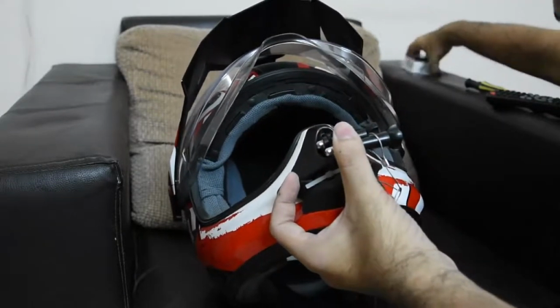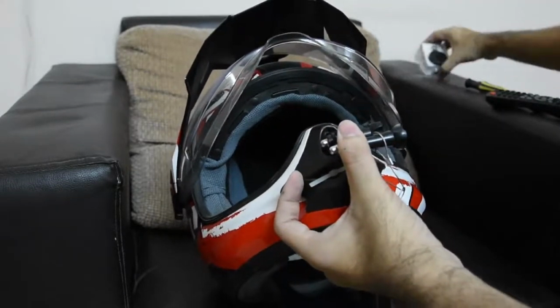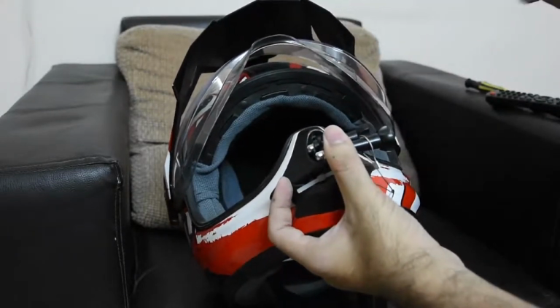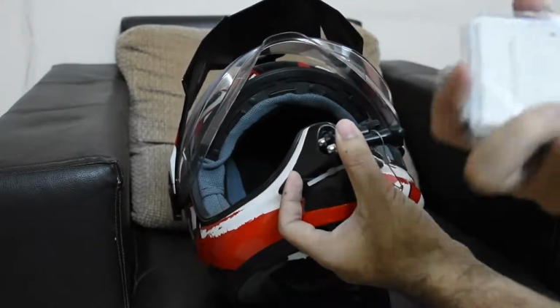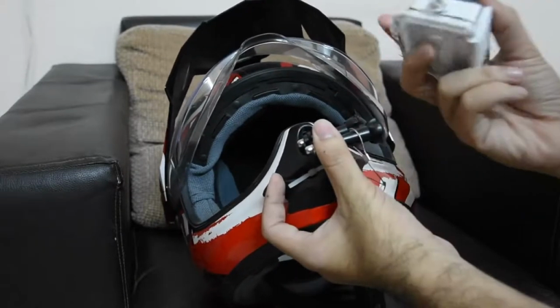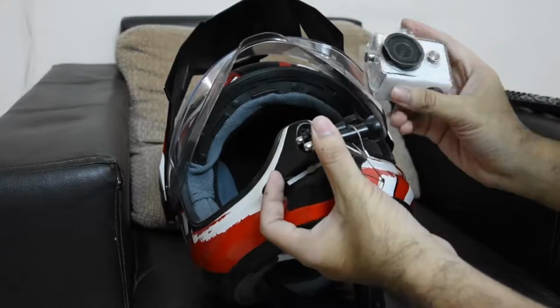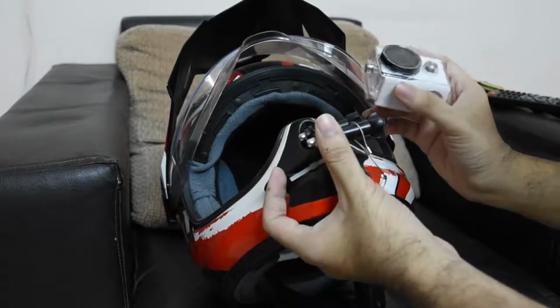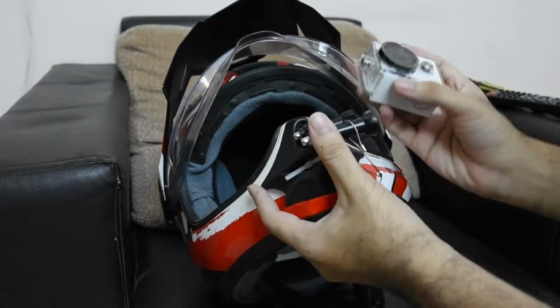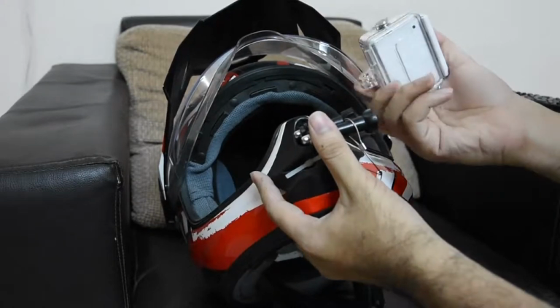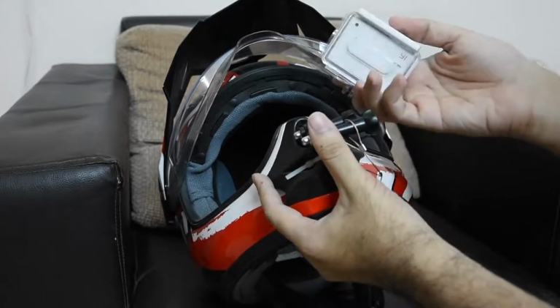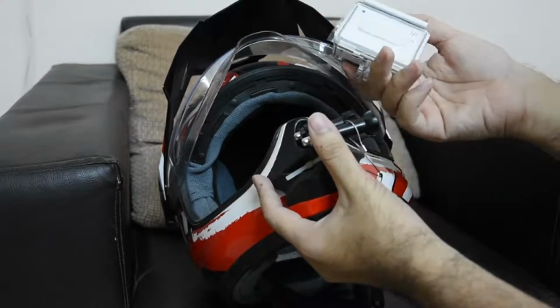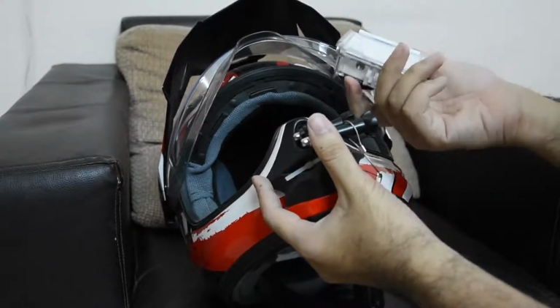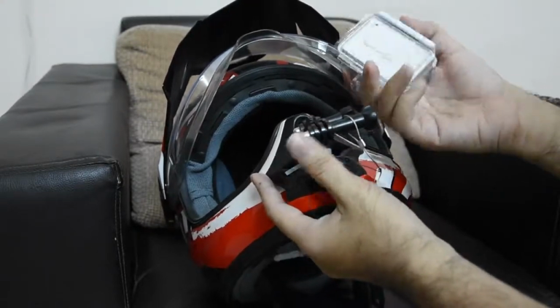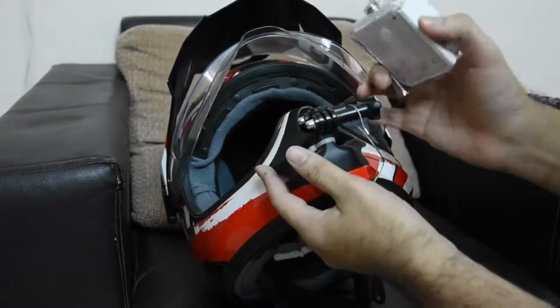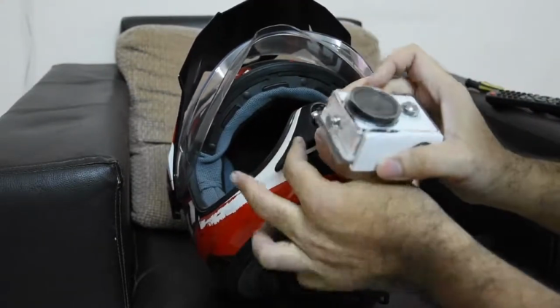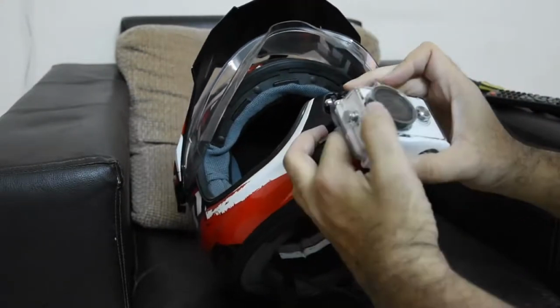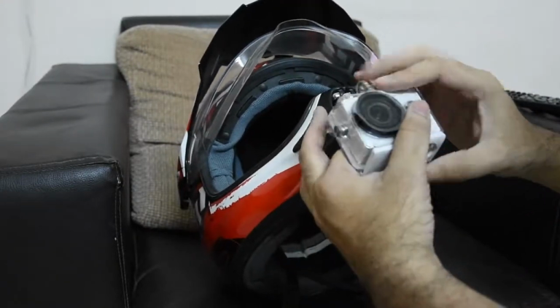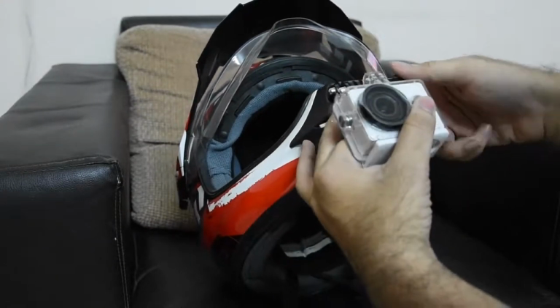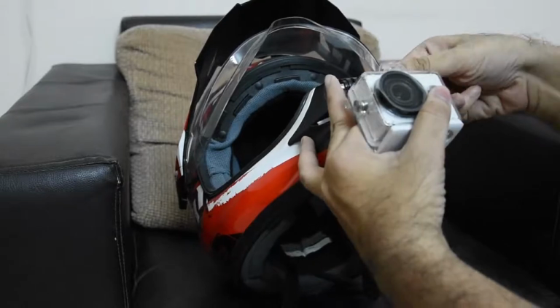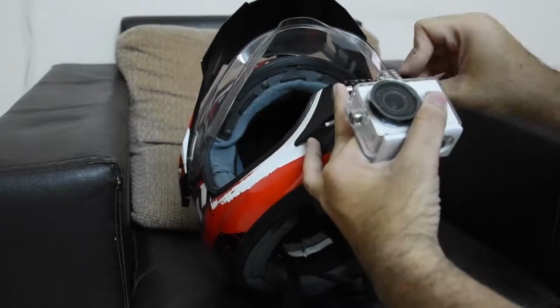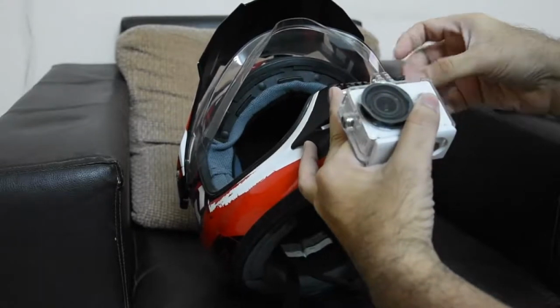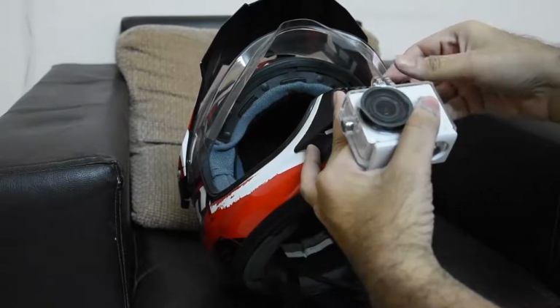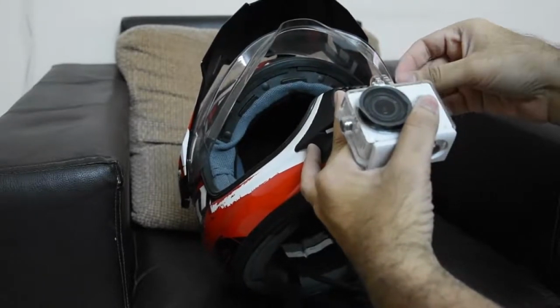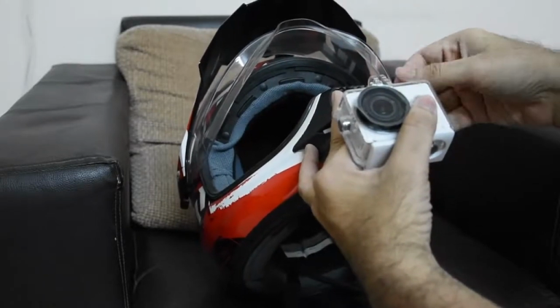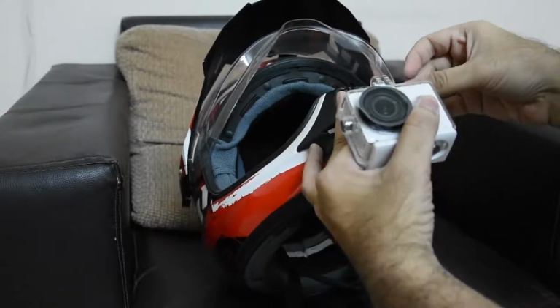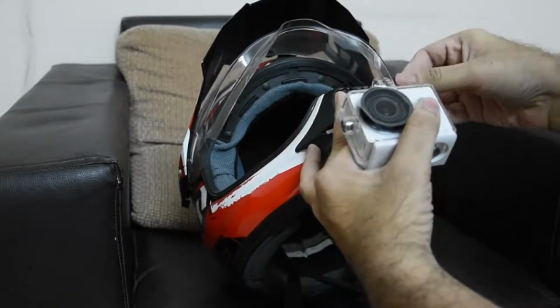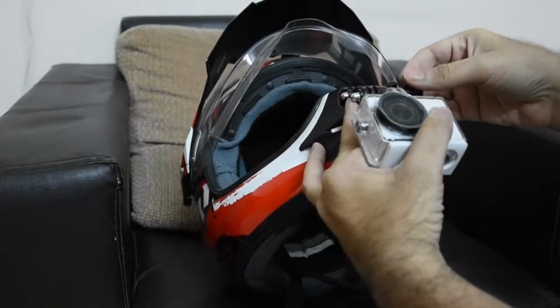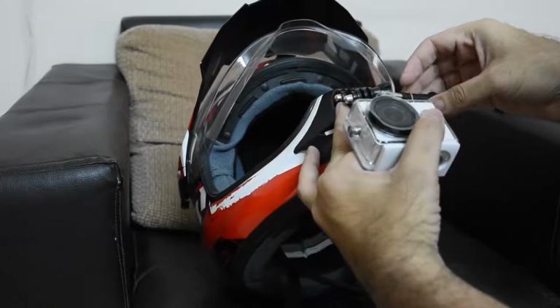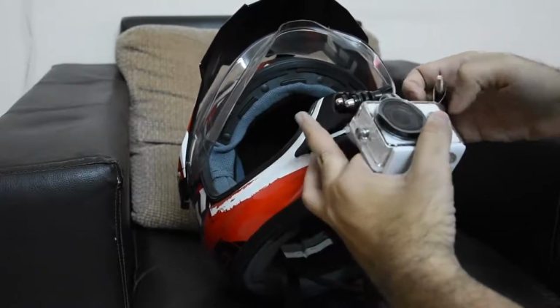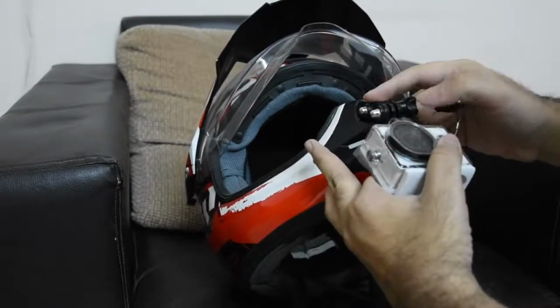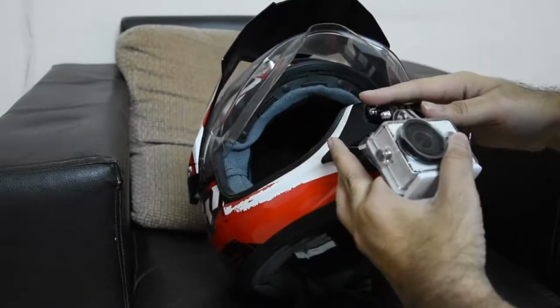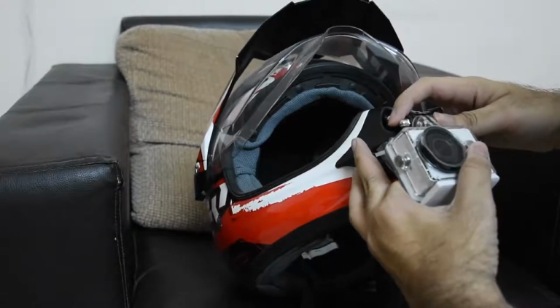Let's see — though this is not my GoPro obviously, this is my knee action camera. So let's see if you can mount this thing up here. Take out the thing and mount it.